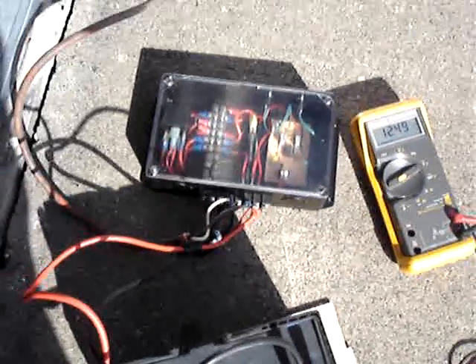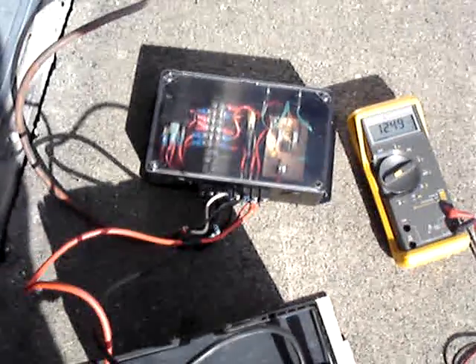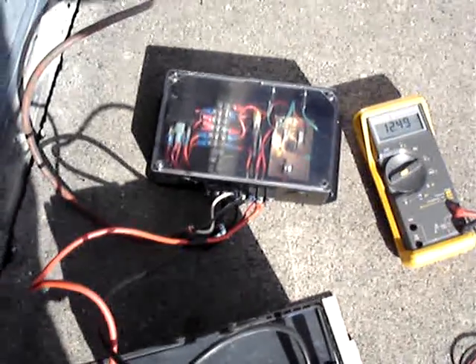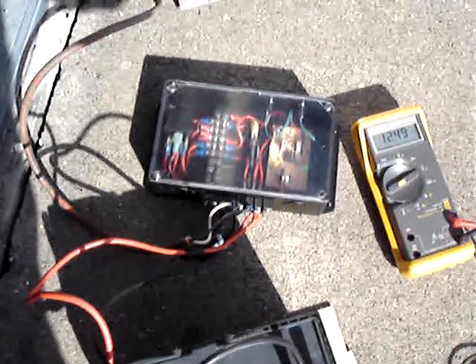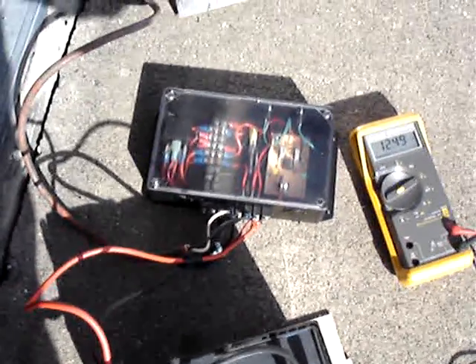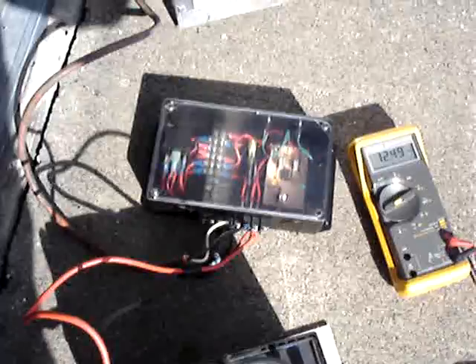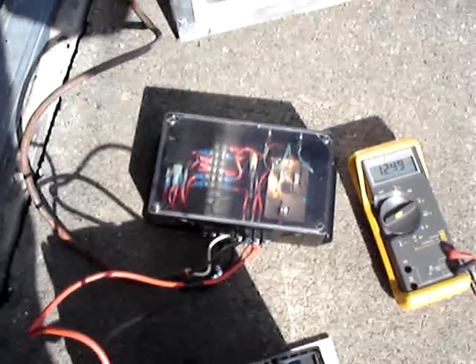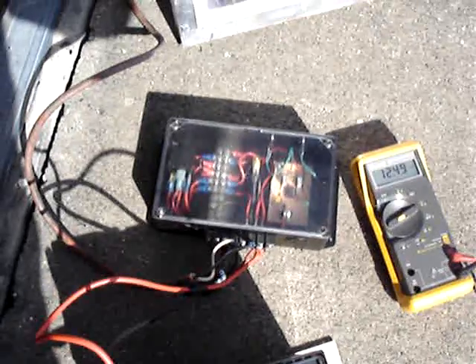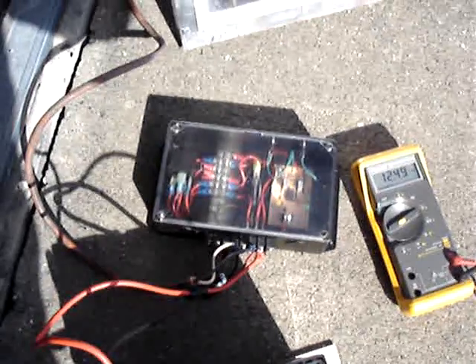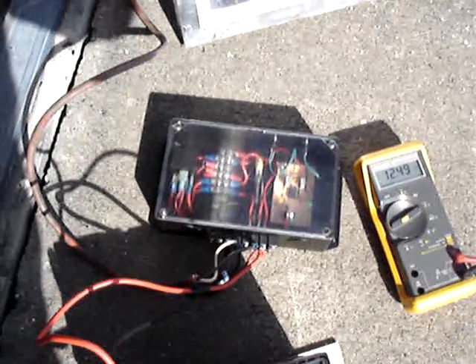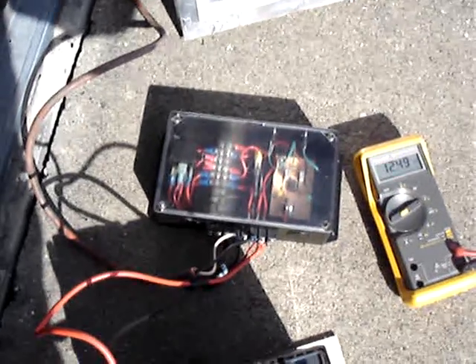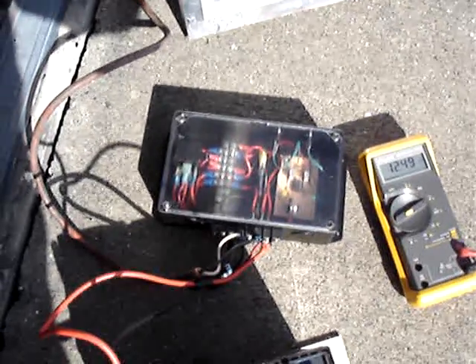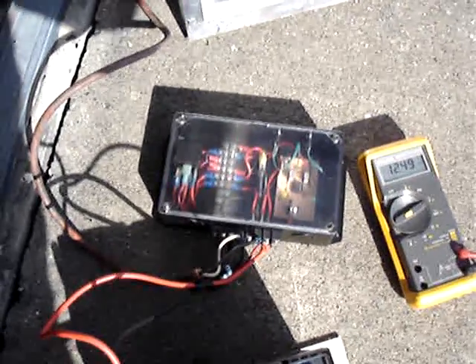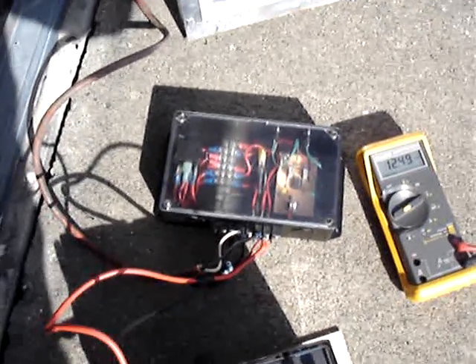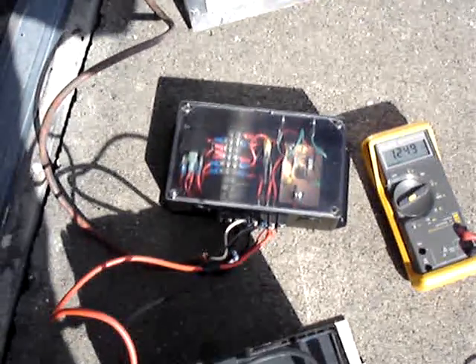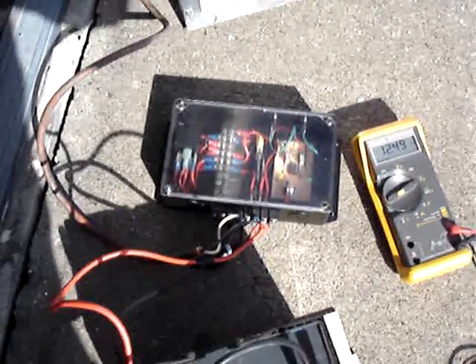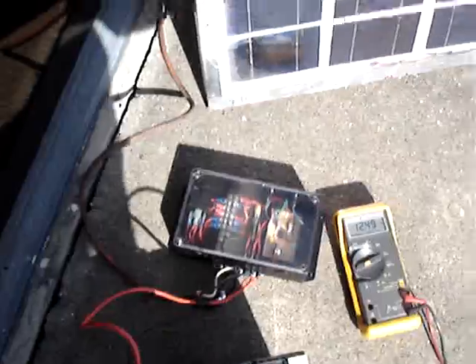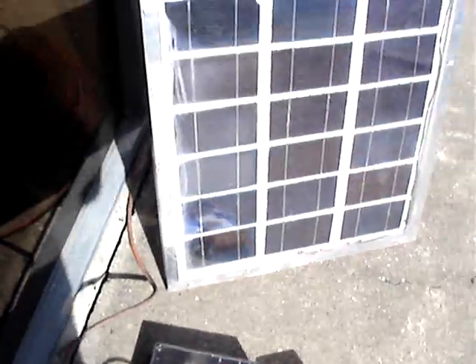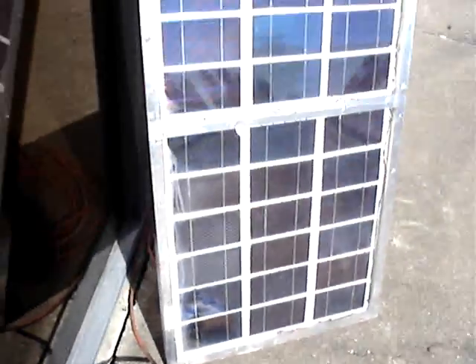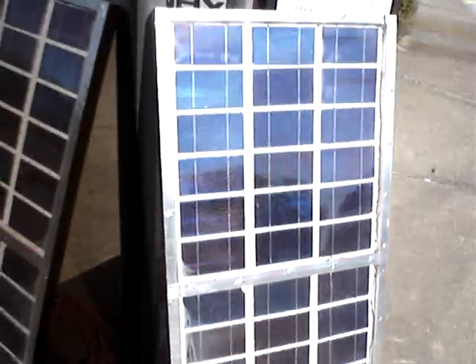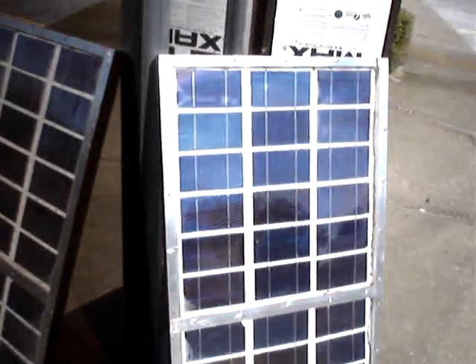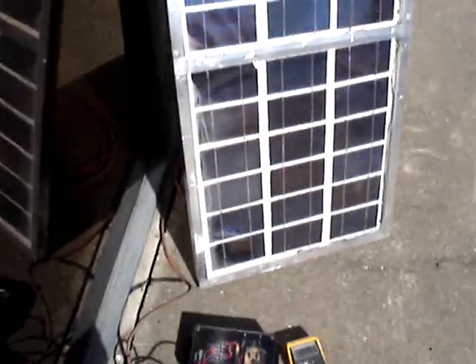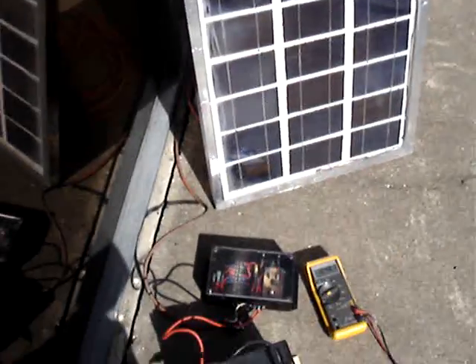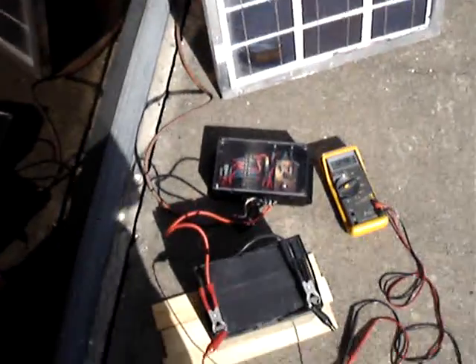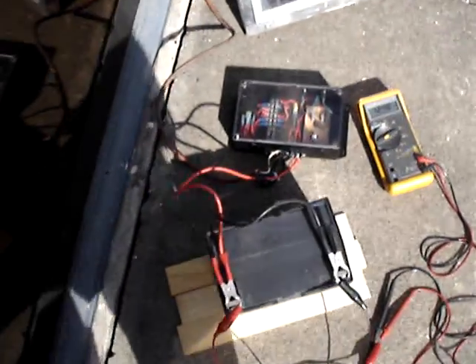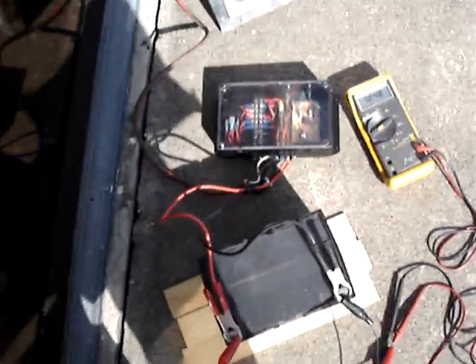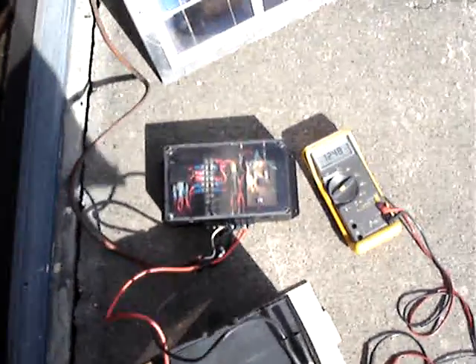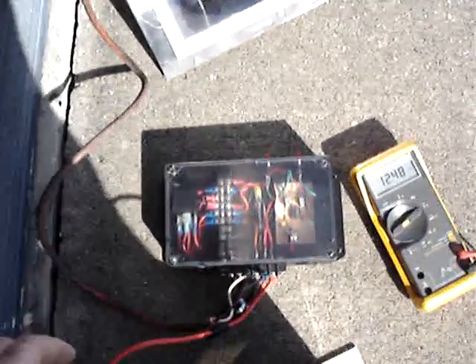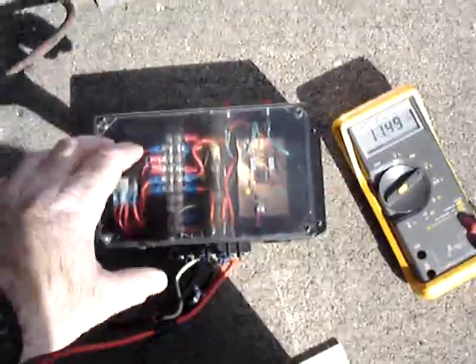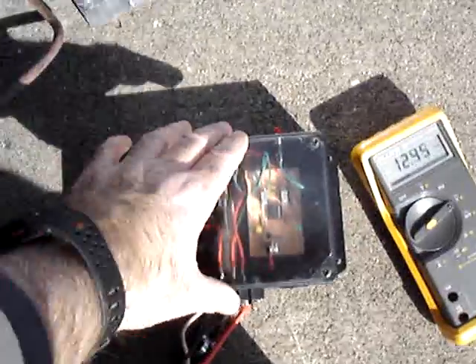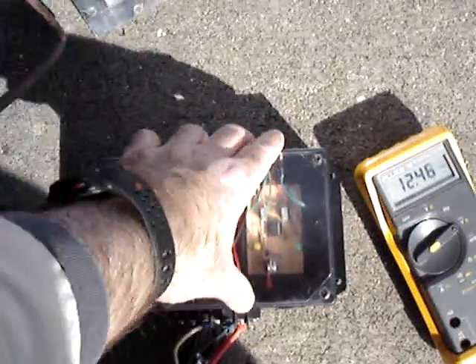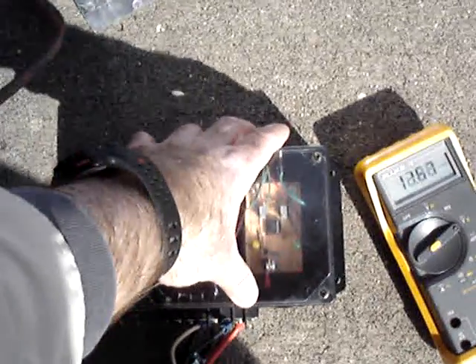I don't have a dummy load attached to the charge controller right now, so it's just opening up. Since I'm only using the solar panel, I don't really need the dummy load. But let me switch it back to charge mode.